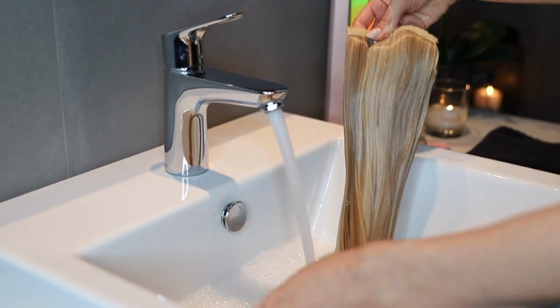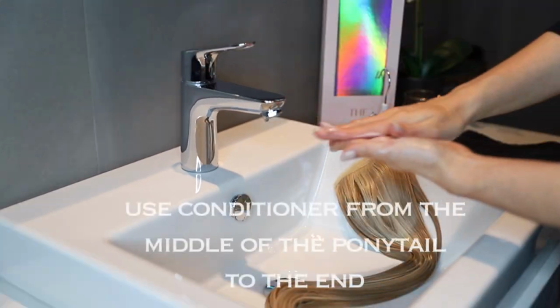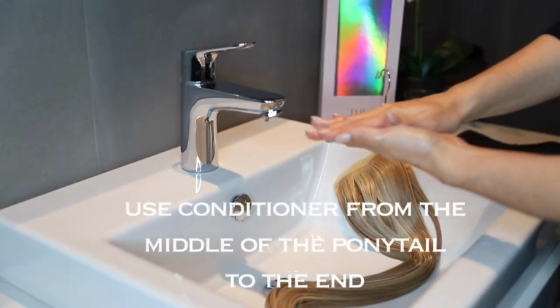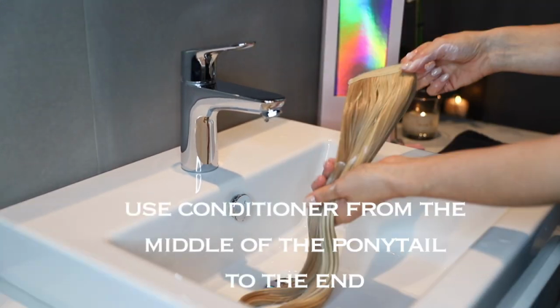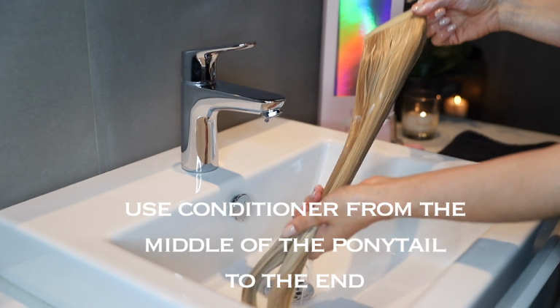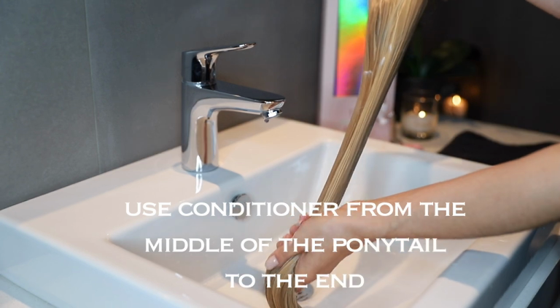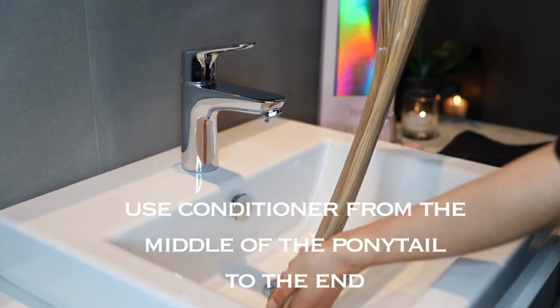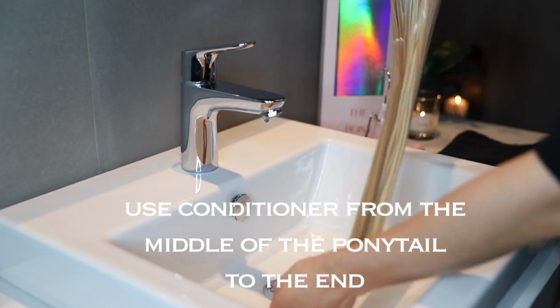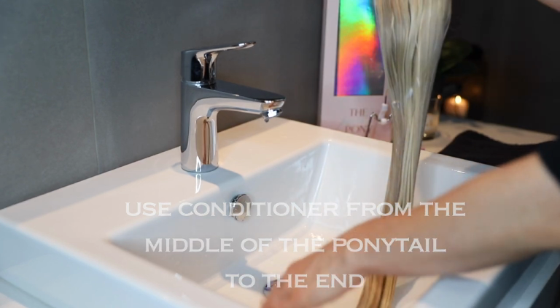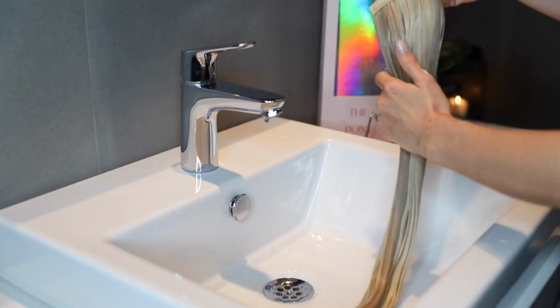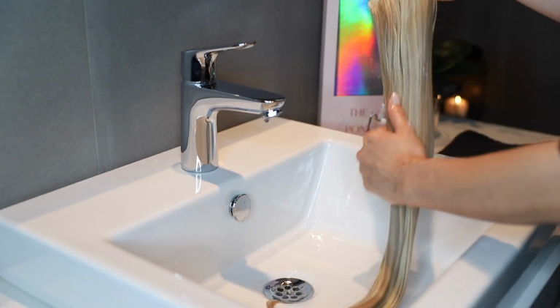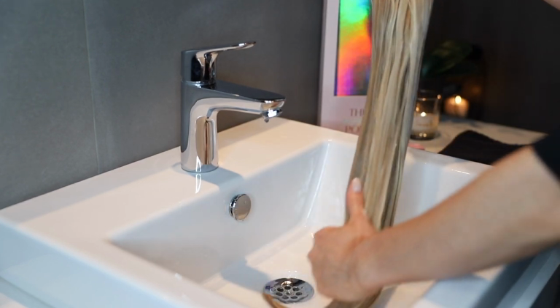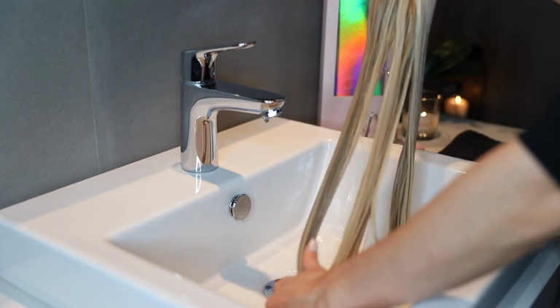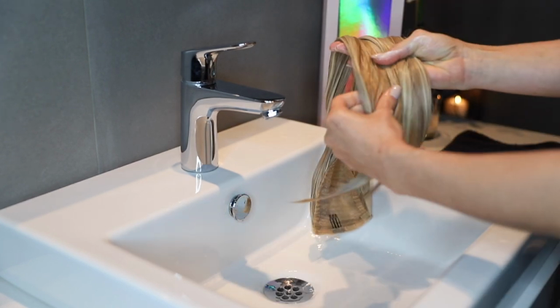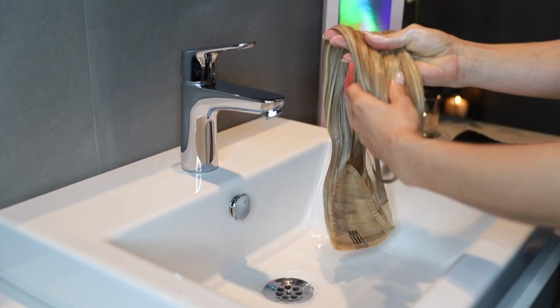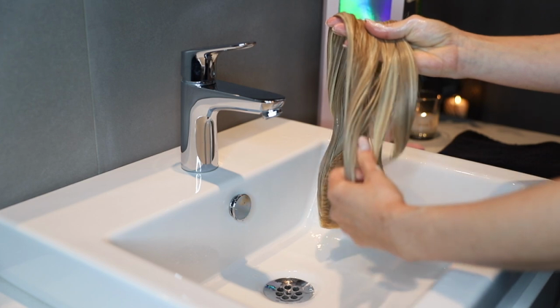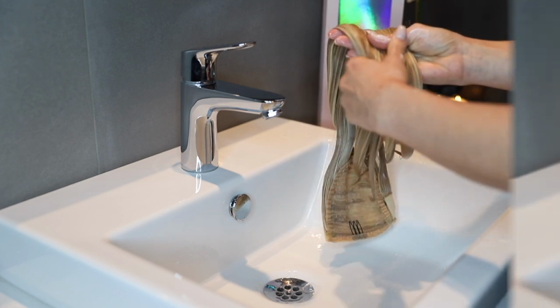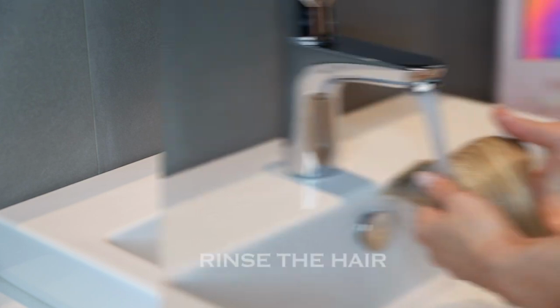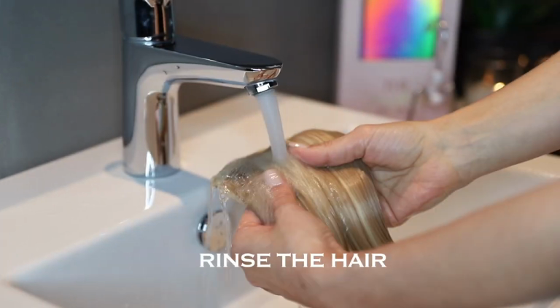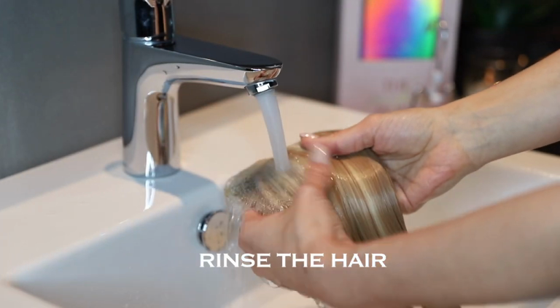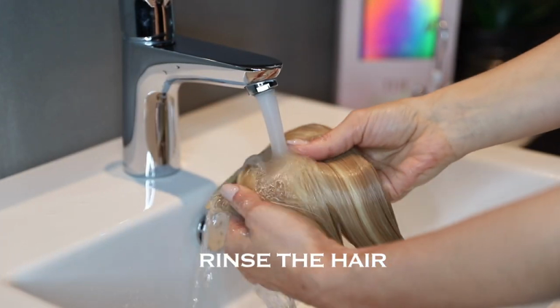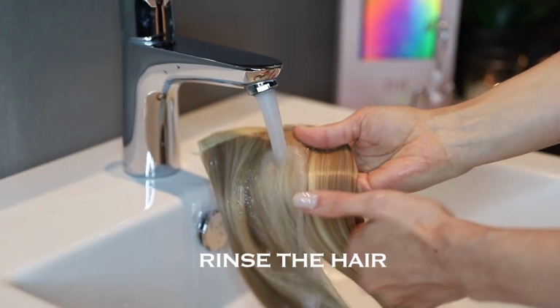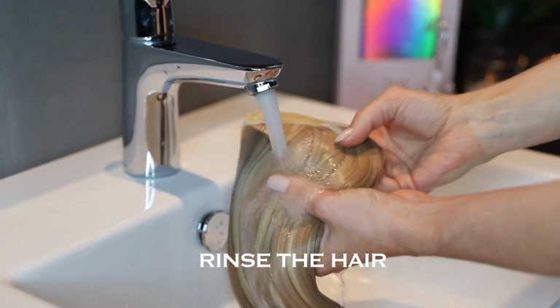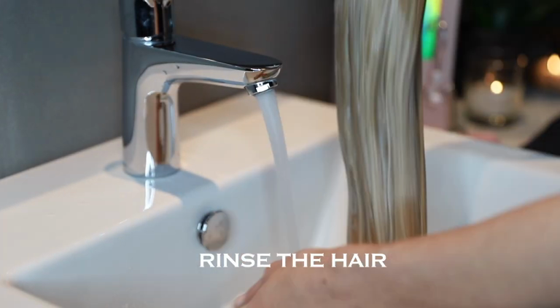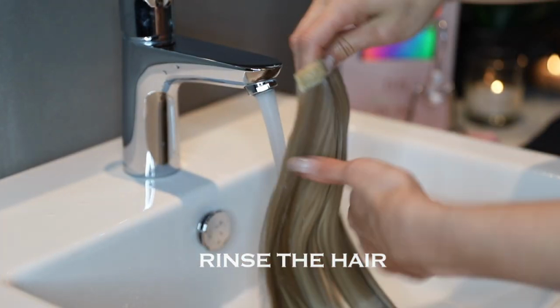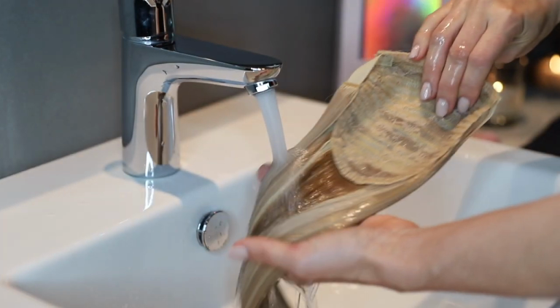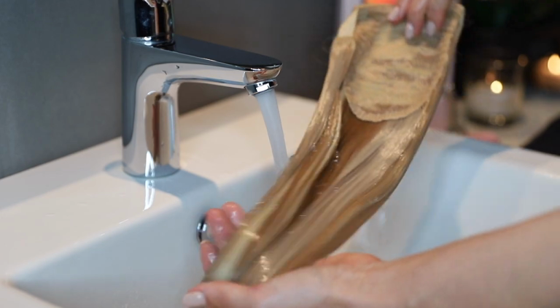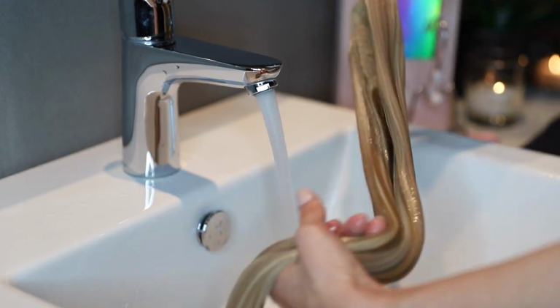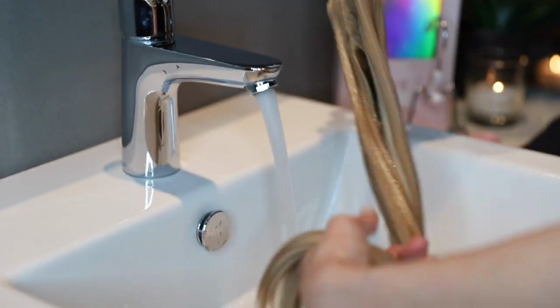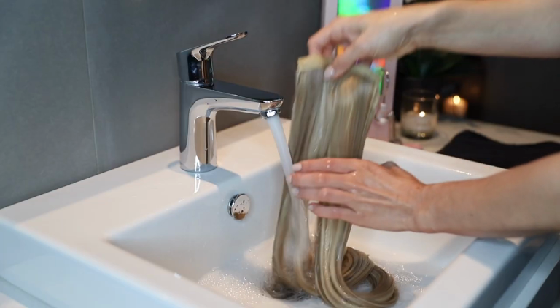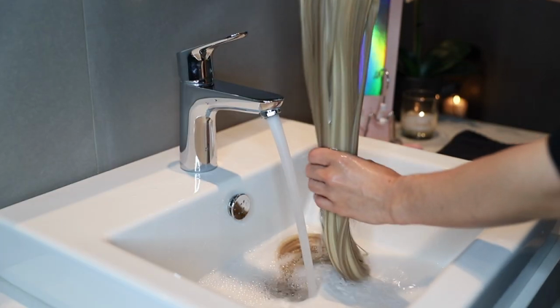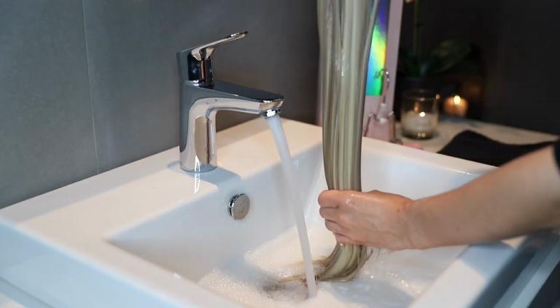Now use a conditioner from the middle of the perfect ponytail to the end. Rinse the hair well and squeeze out the excess water.